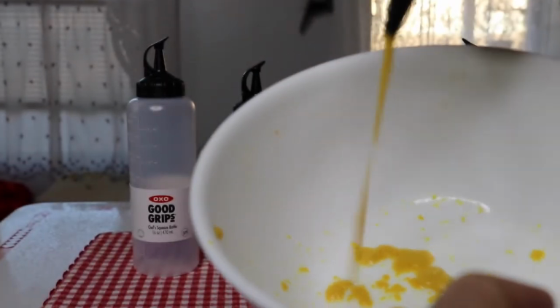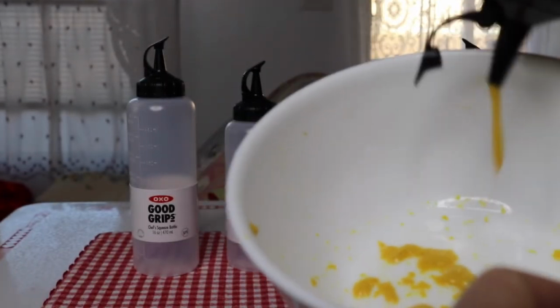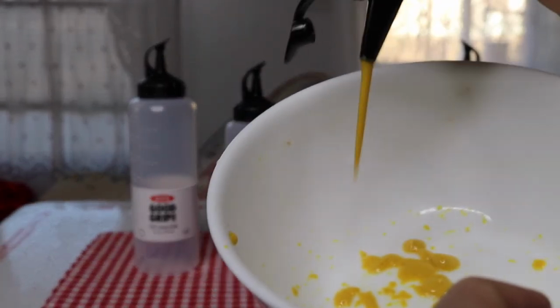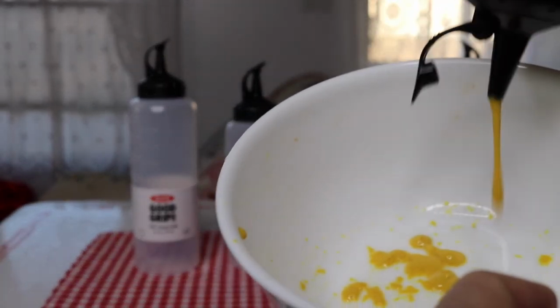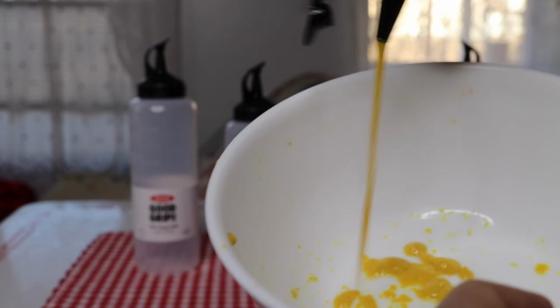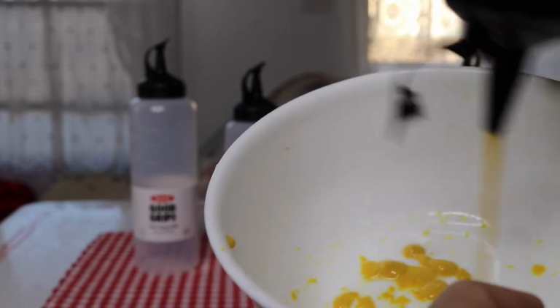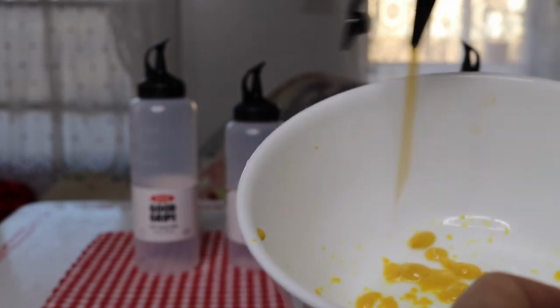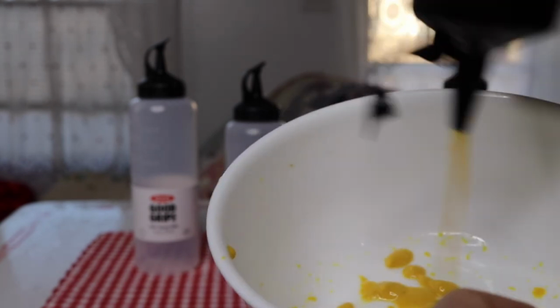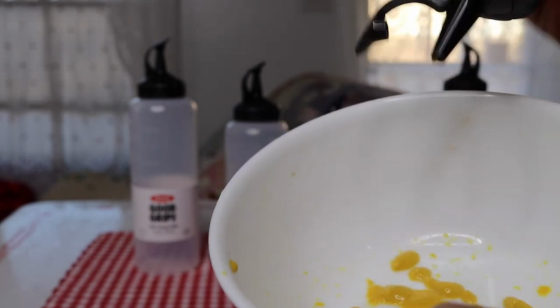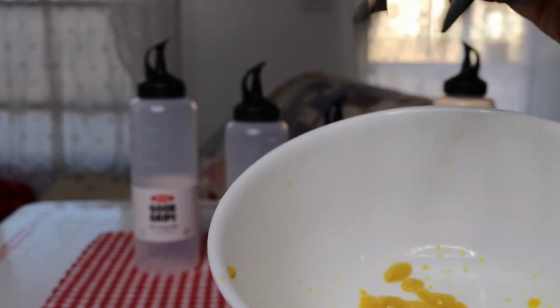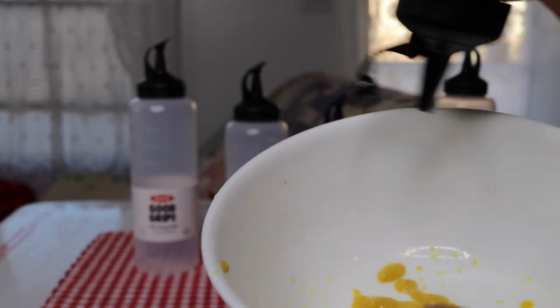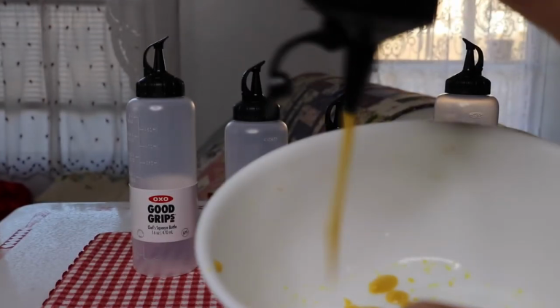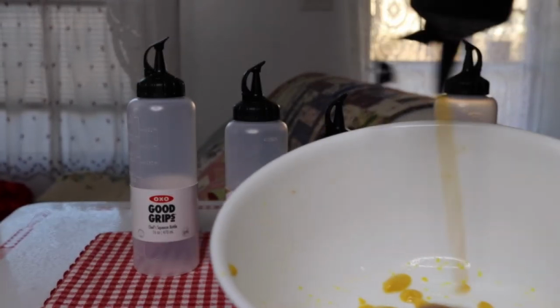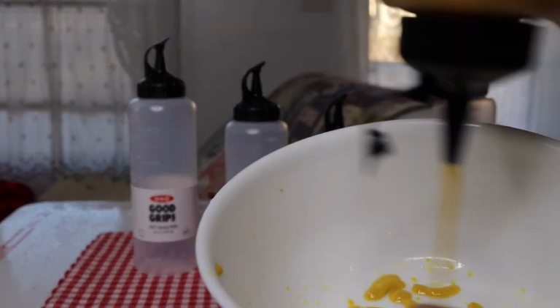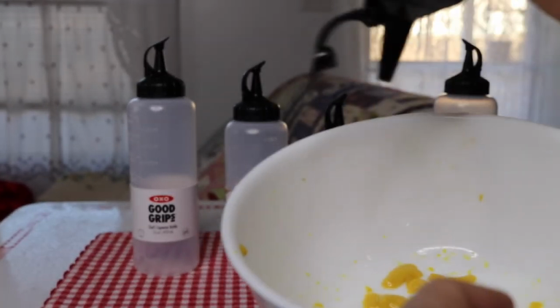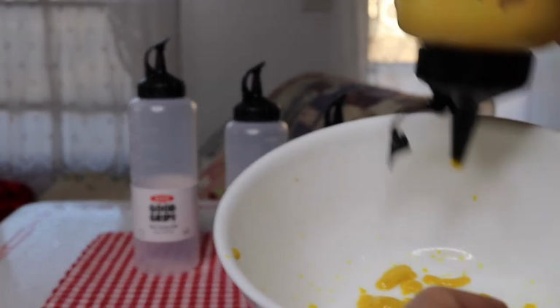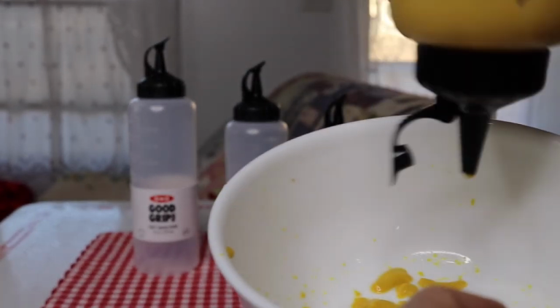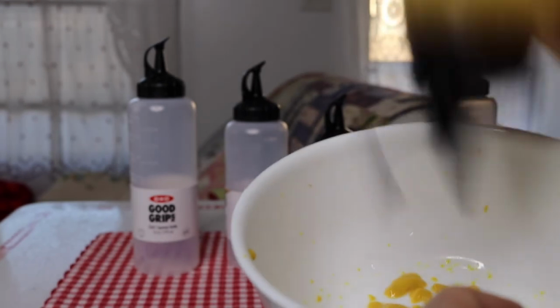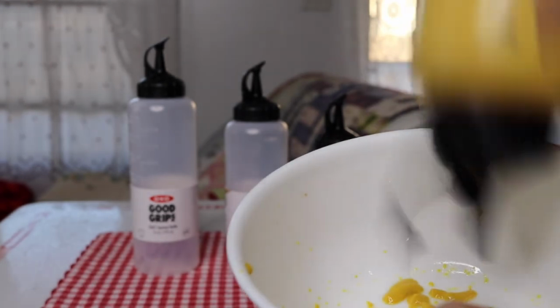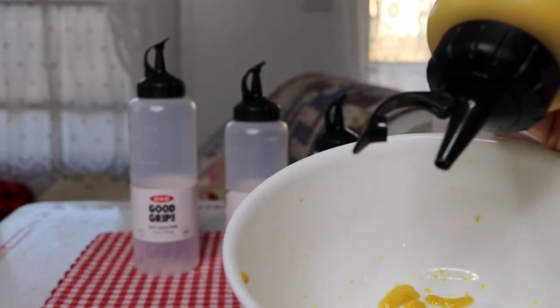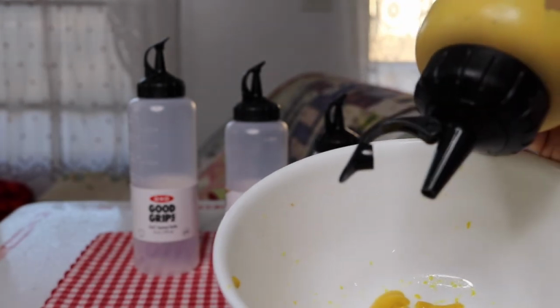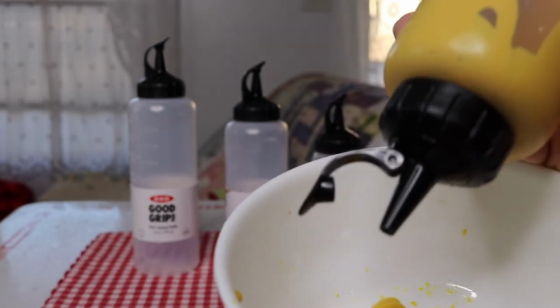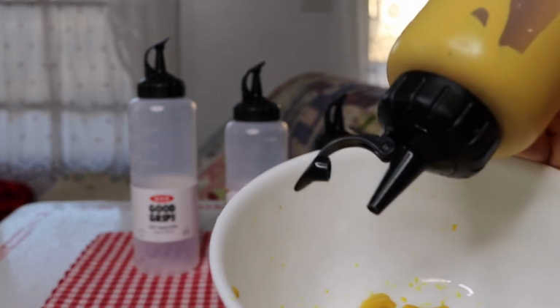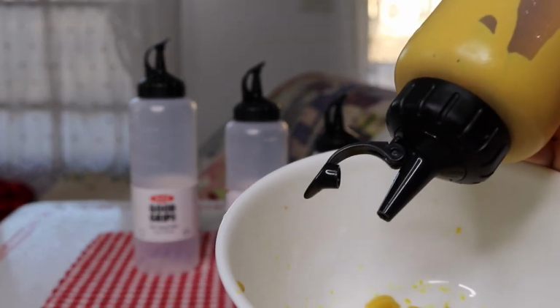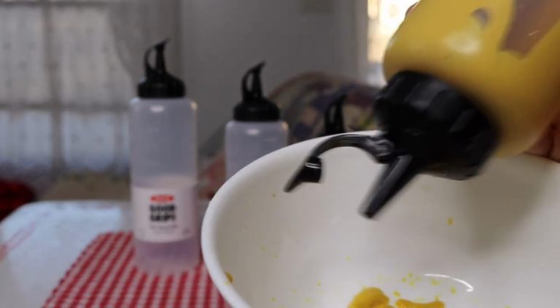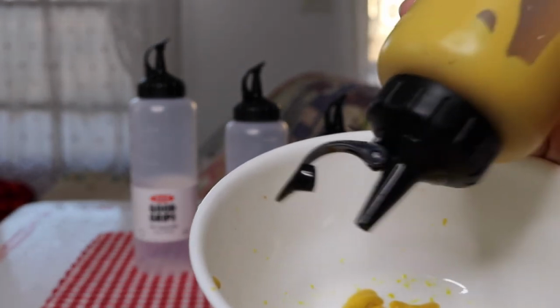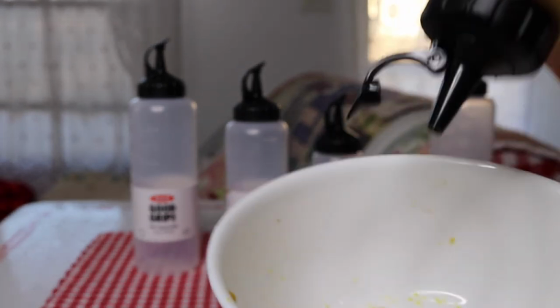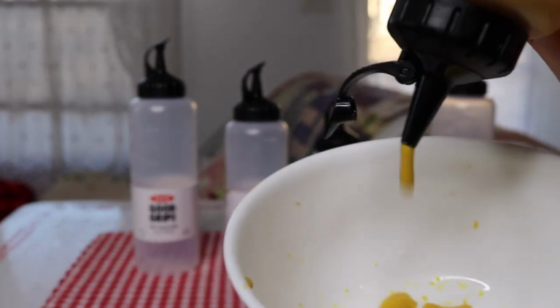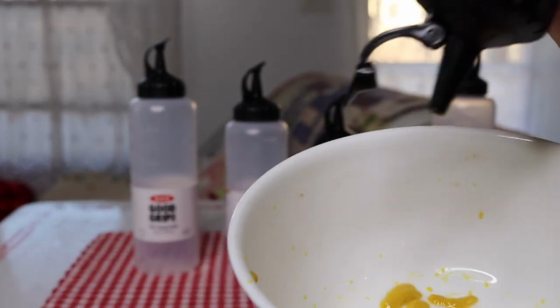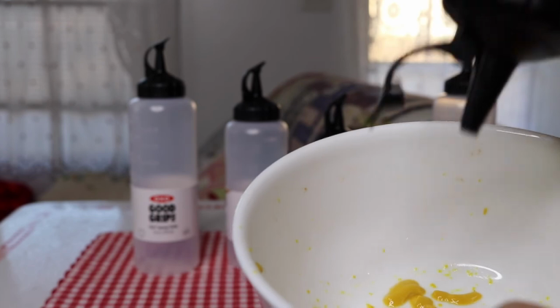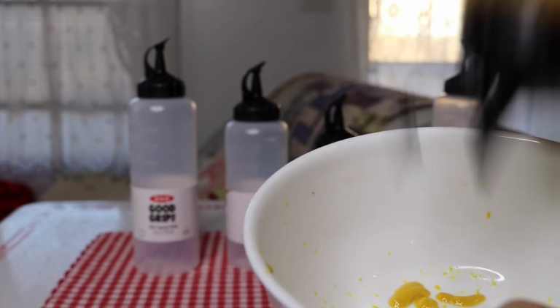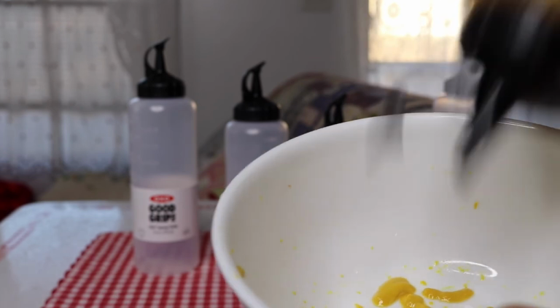It's nice — see, you can control it. You could even use this for plating if you want to make your food look fancy. It comes out good. I'm going to try this on some mayo now.